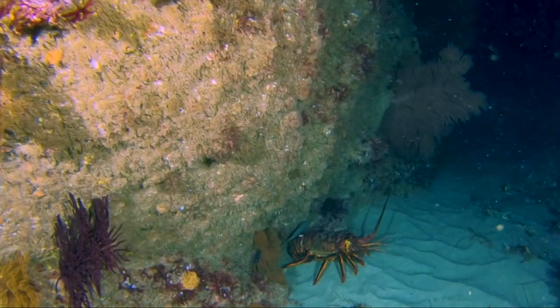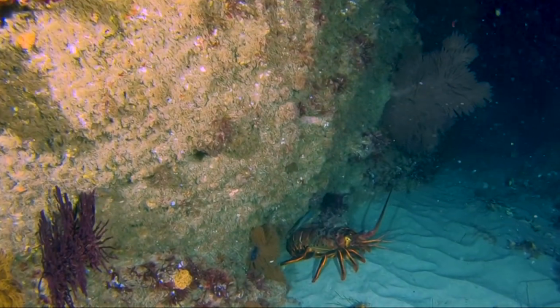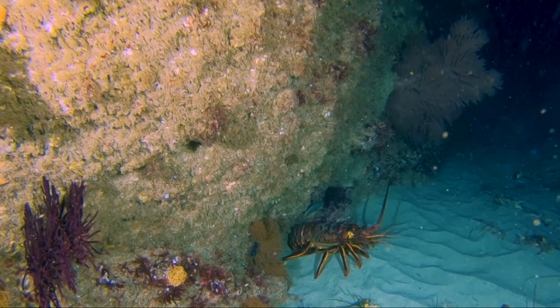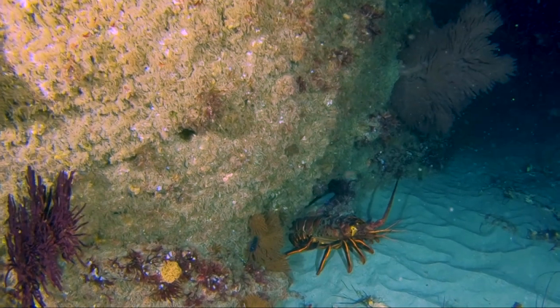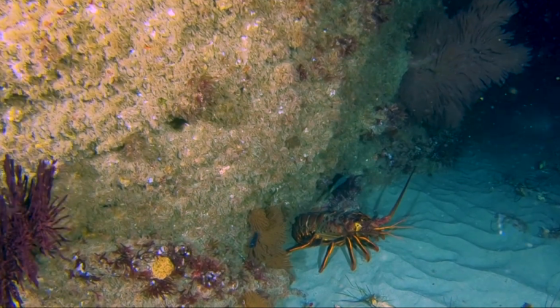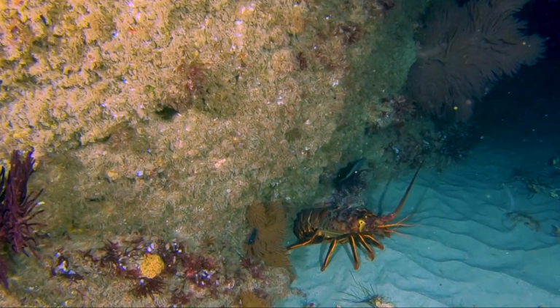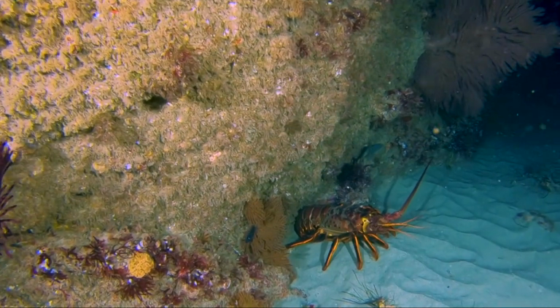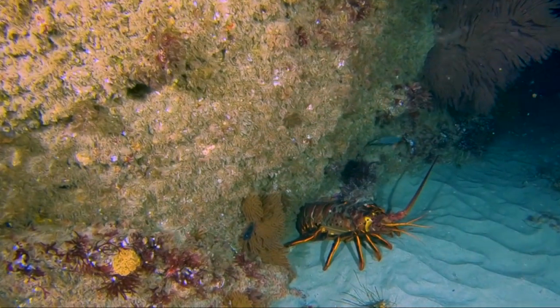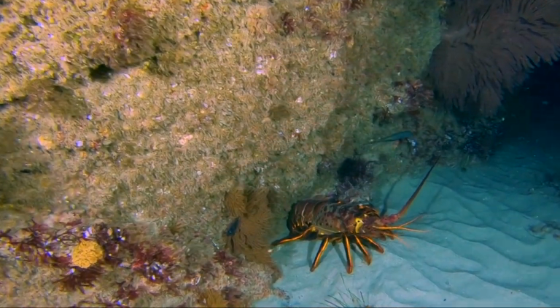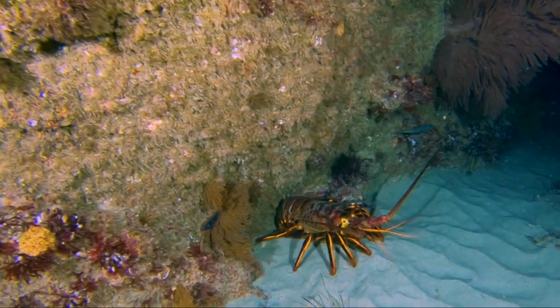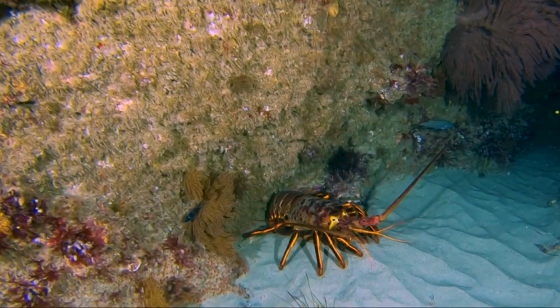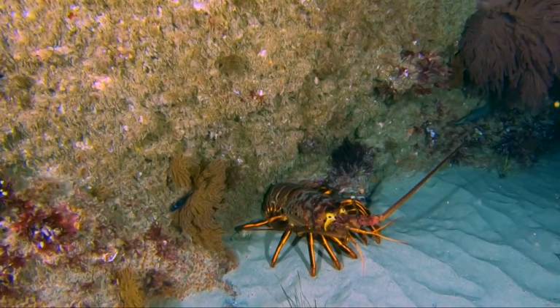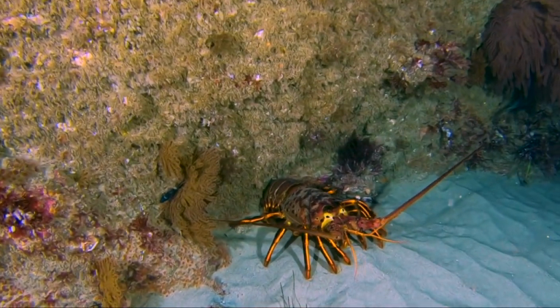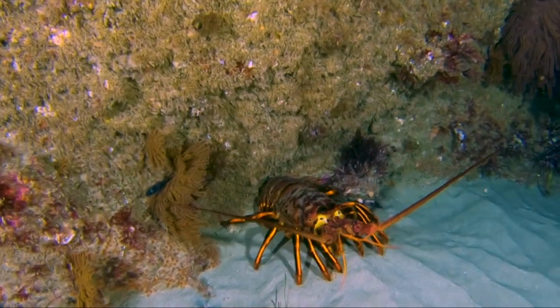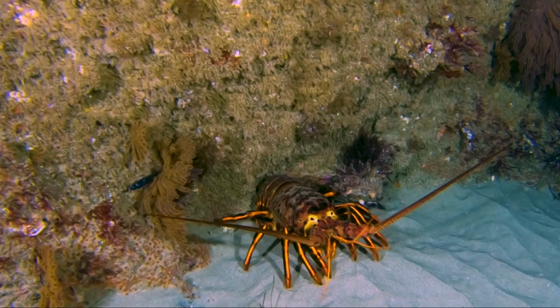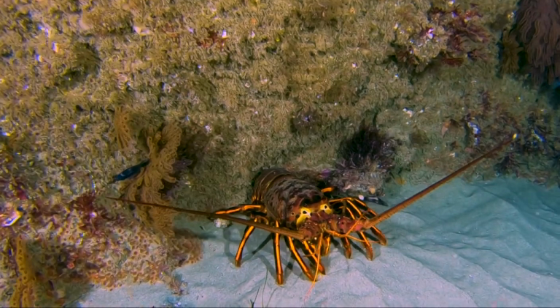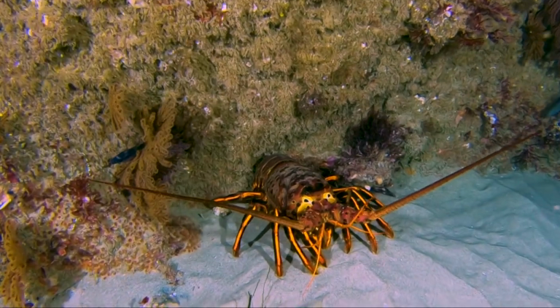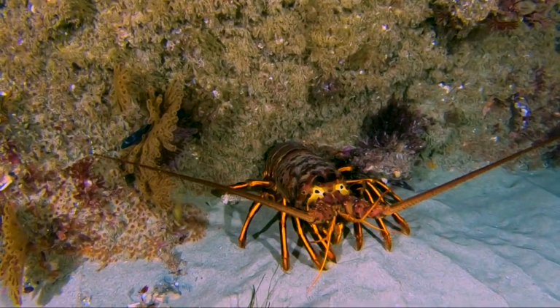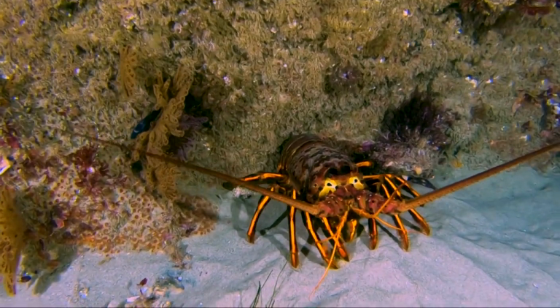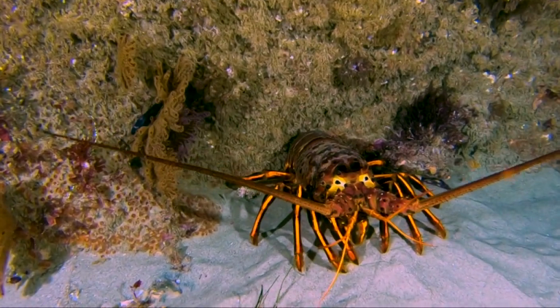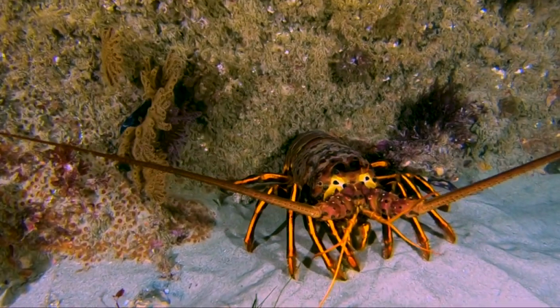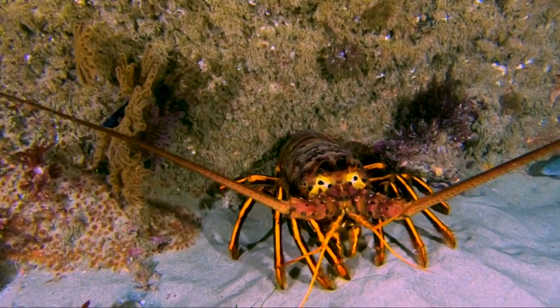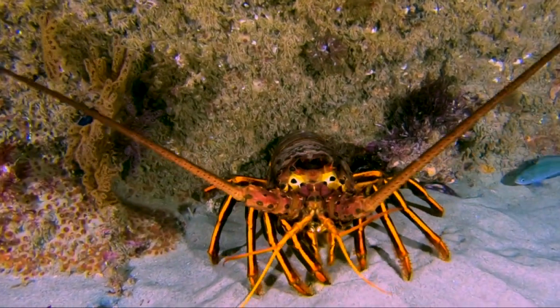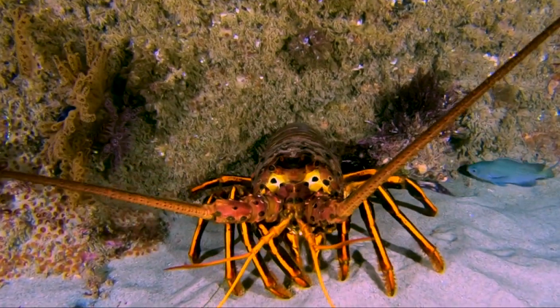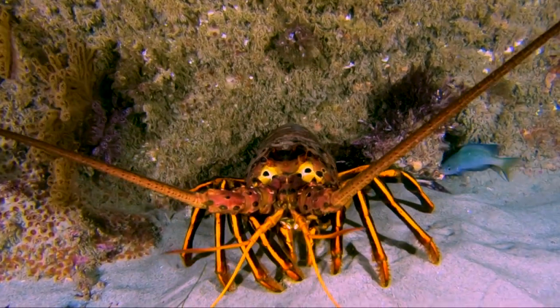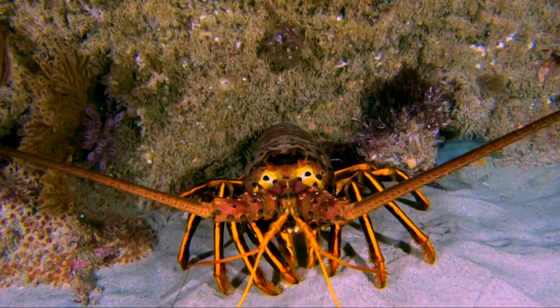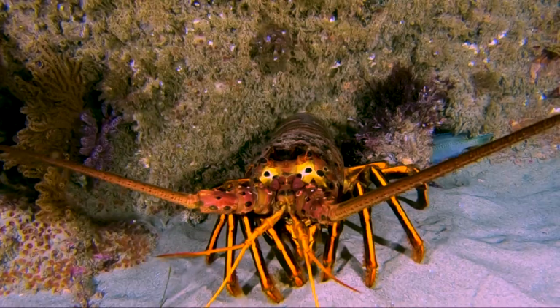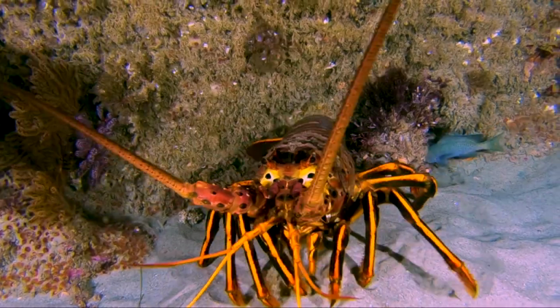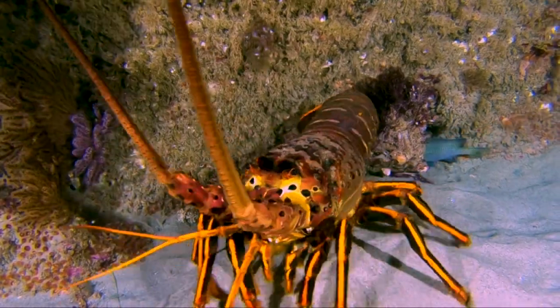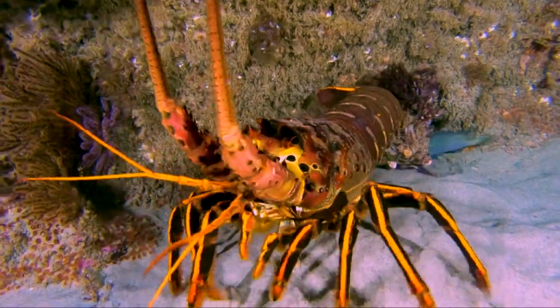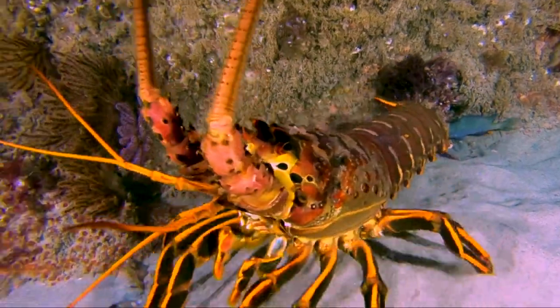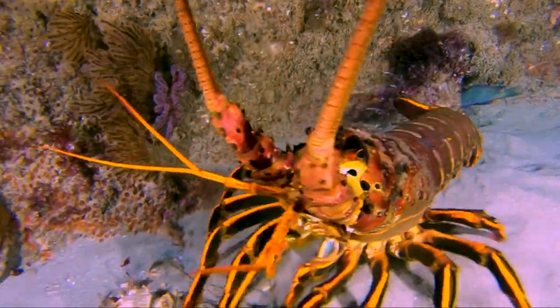Here is another example of a good-sized lobster out wandering the reefs in search of food. I come right down to his head and get a good shot of him moving off to go back to his hole, now that a big light and bothersome diver is interrupting his dinner.